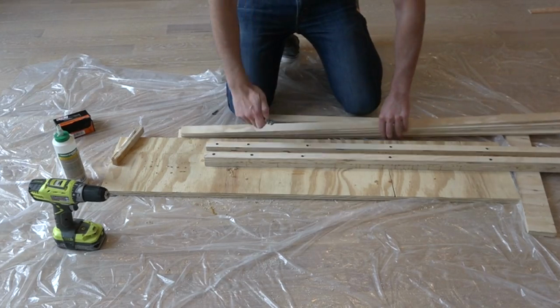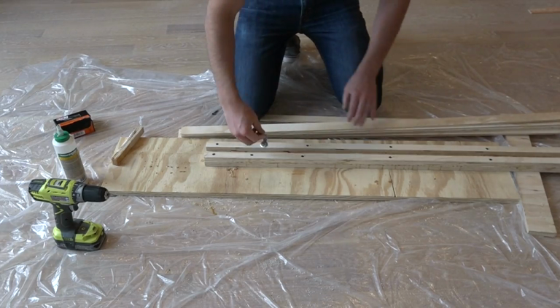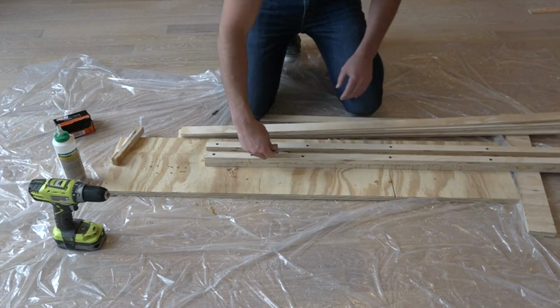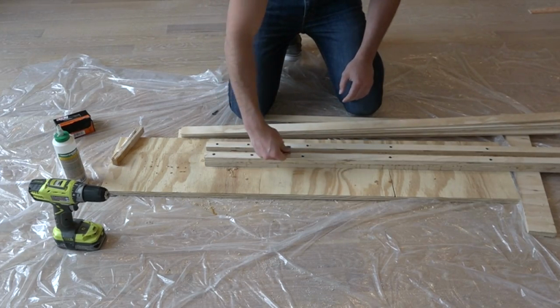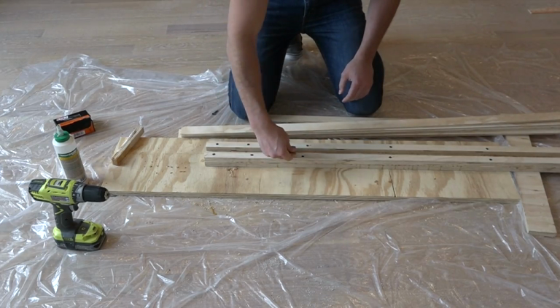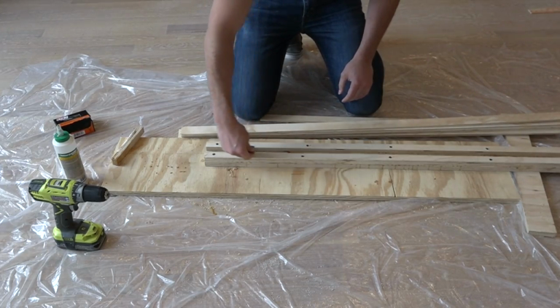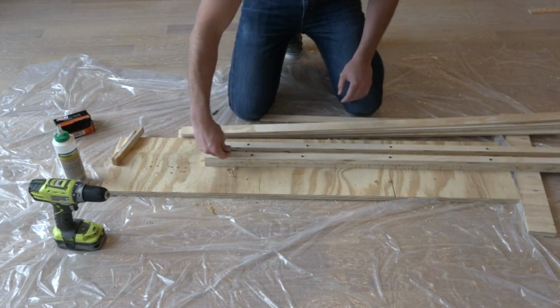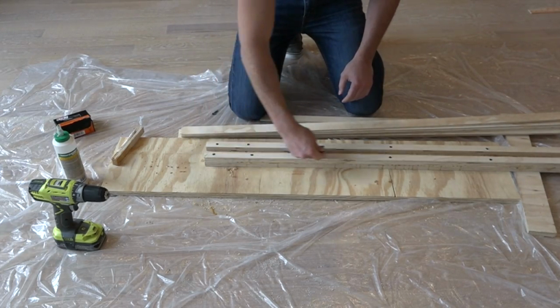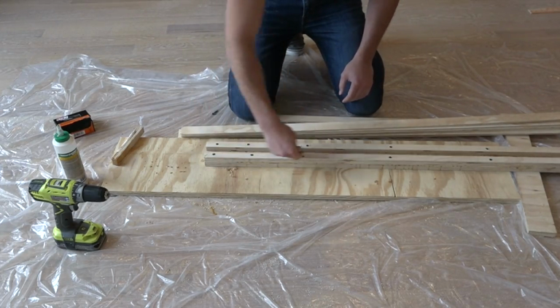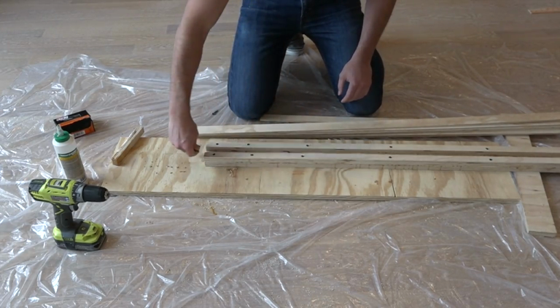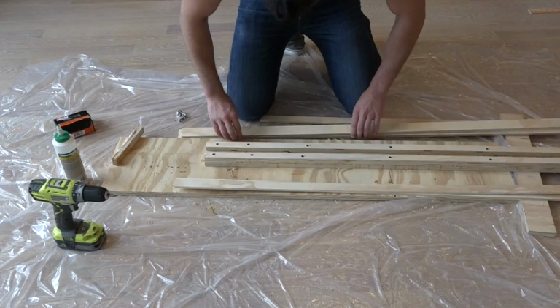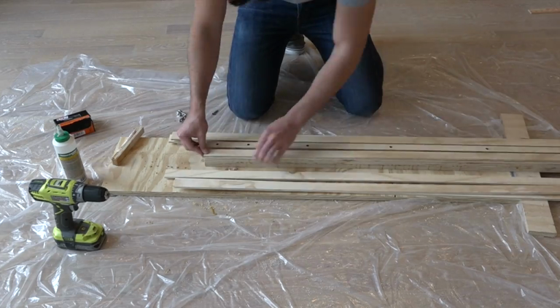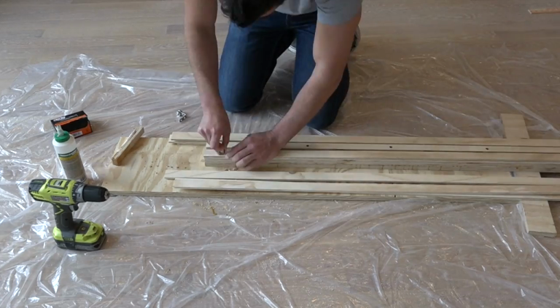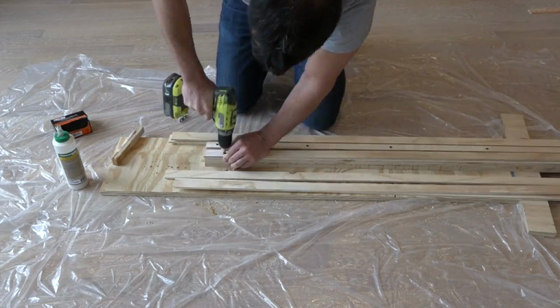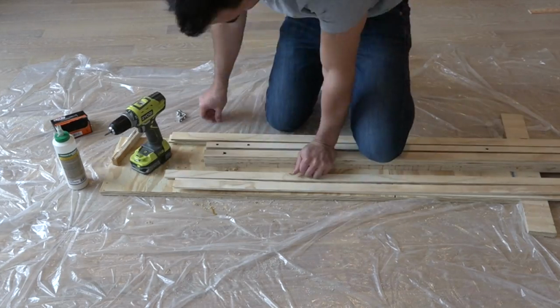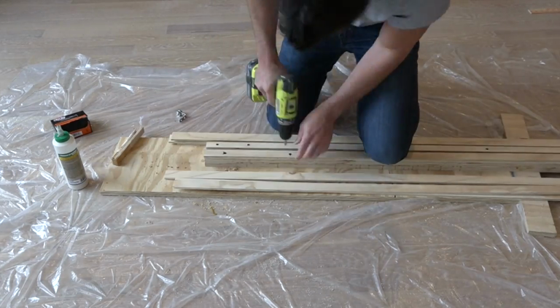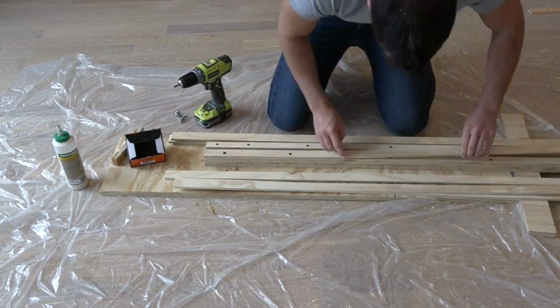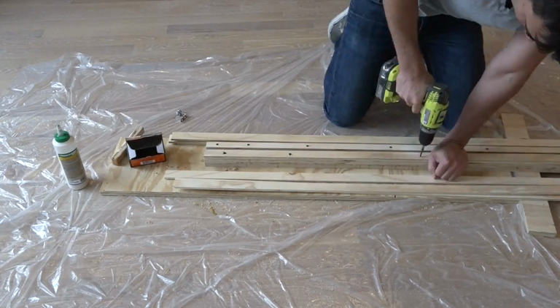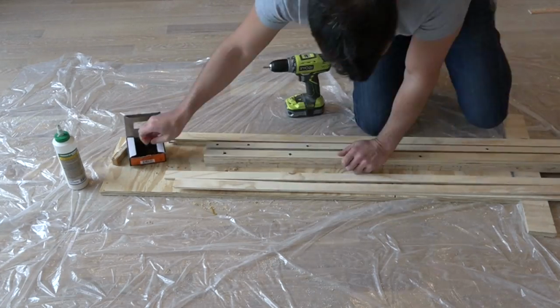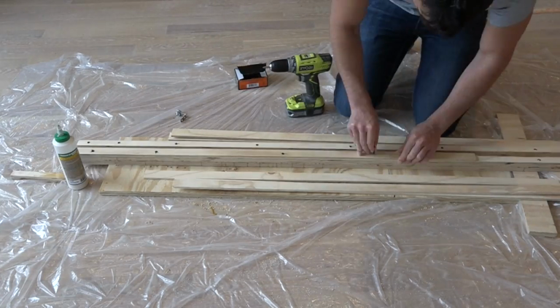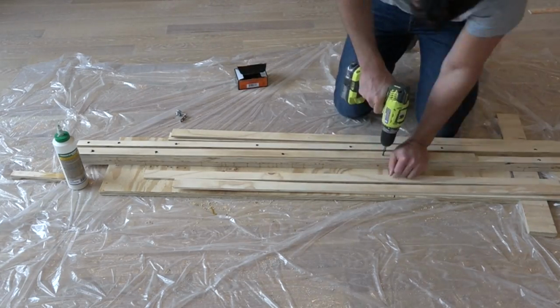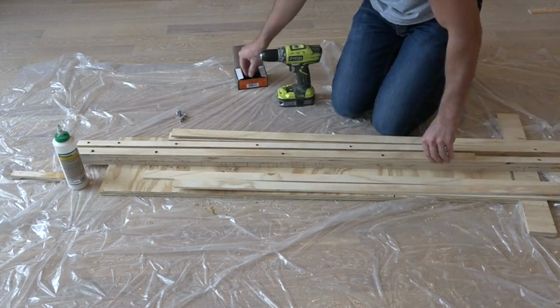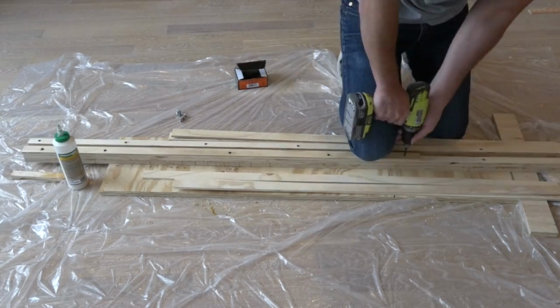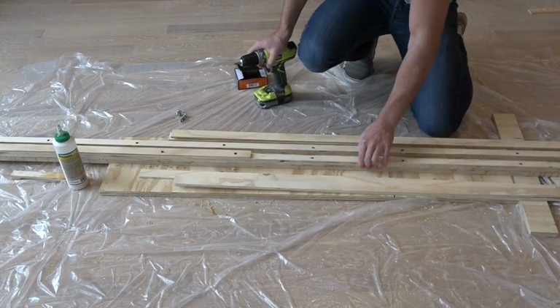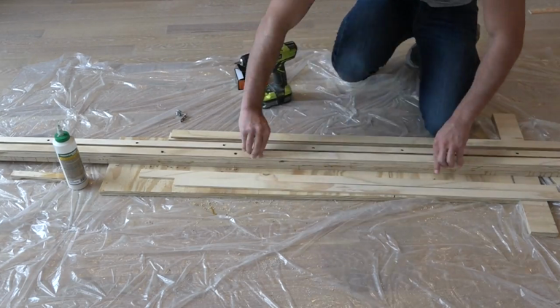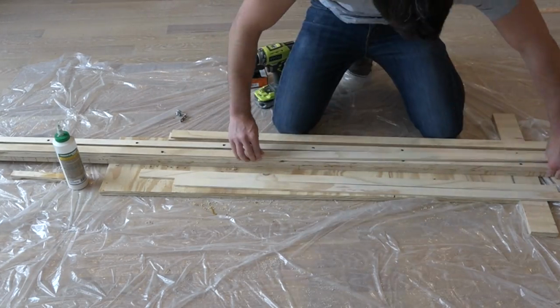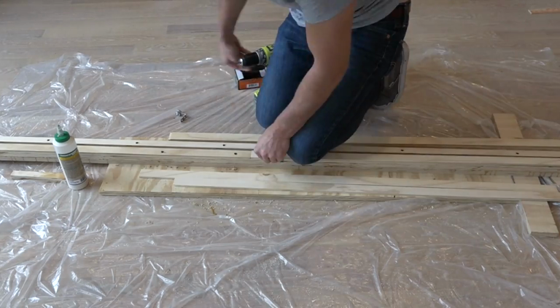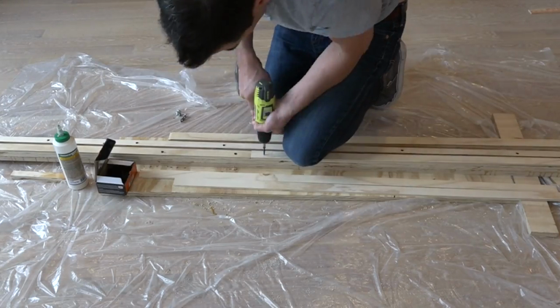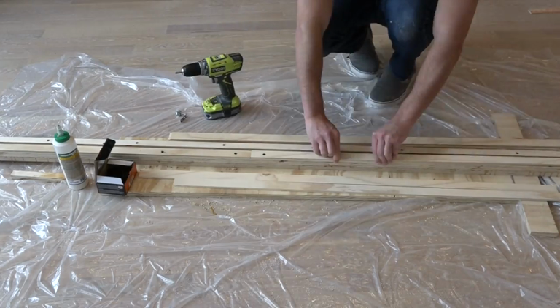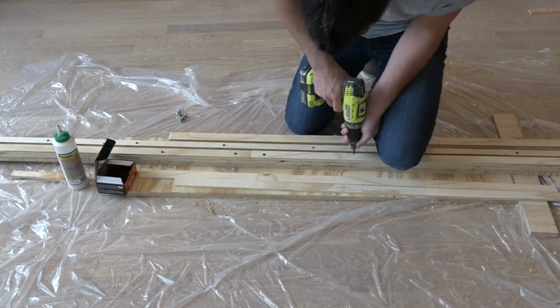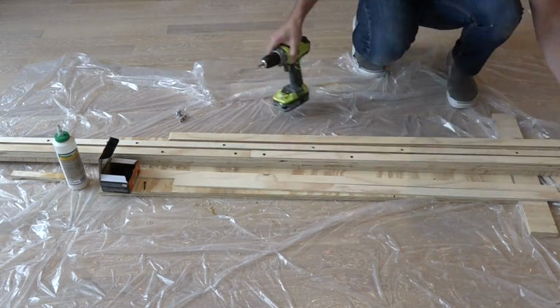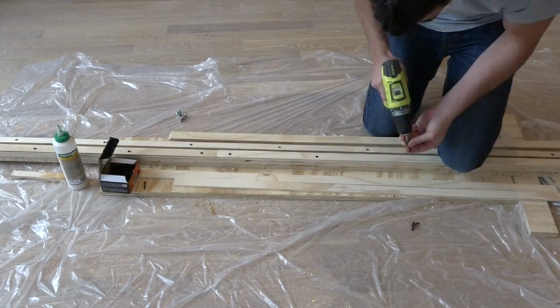I'm going to screw strips of one-quarter inch plywood on top of the strips of three-quarter inch plywood with a little bit of an overhang so that the wheels won't come off the track.